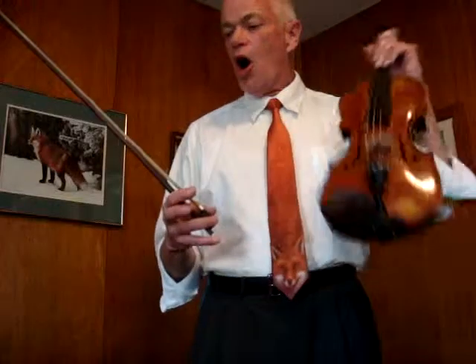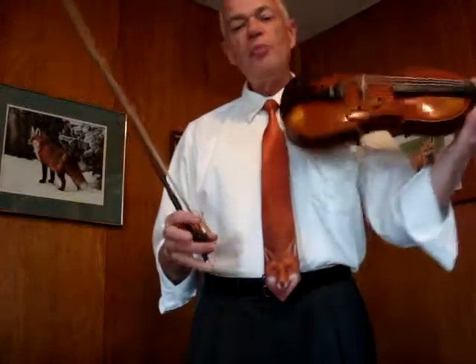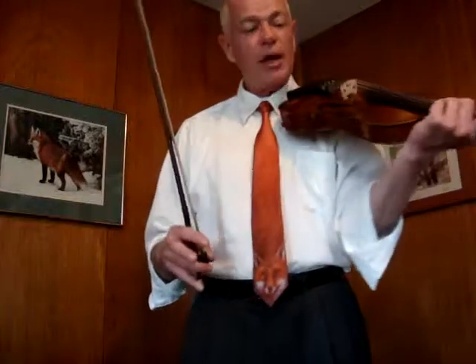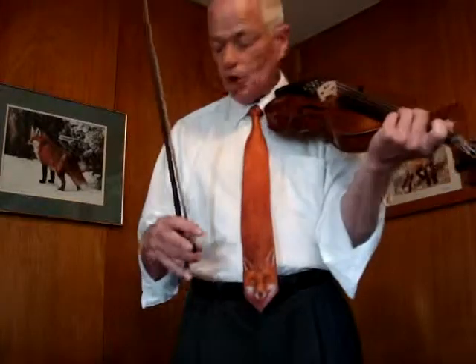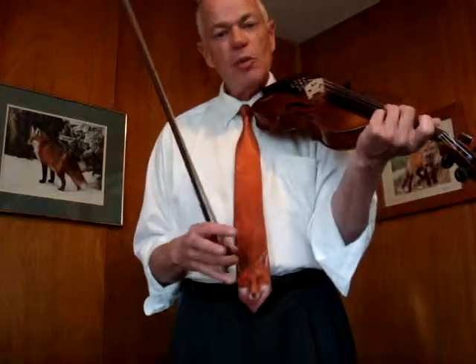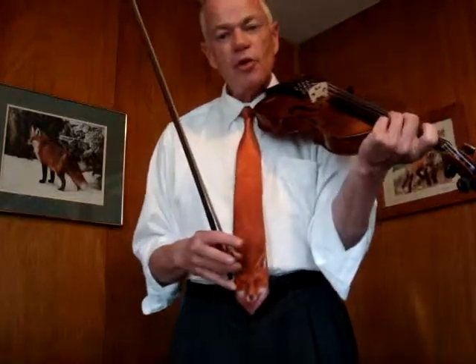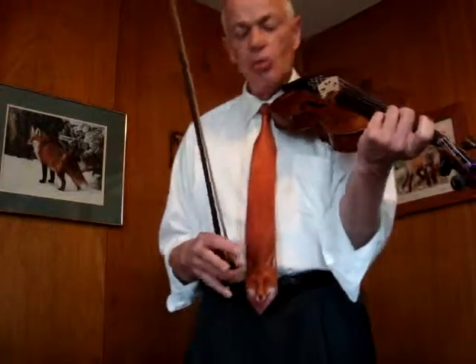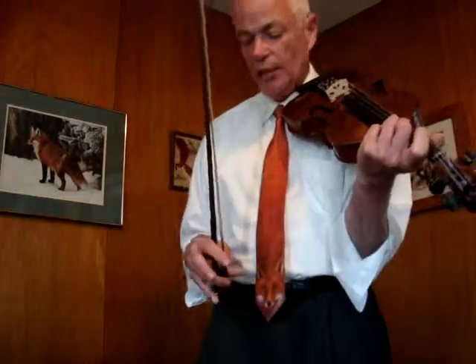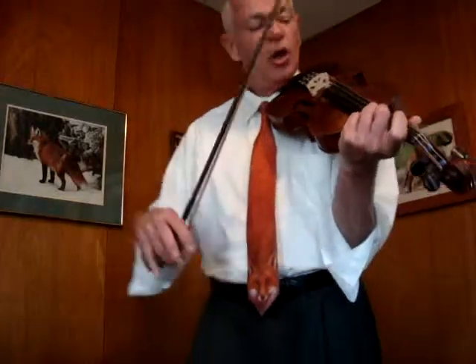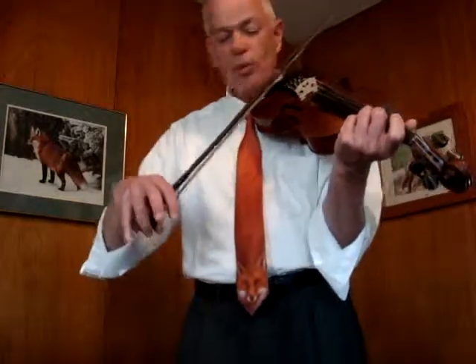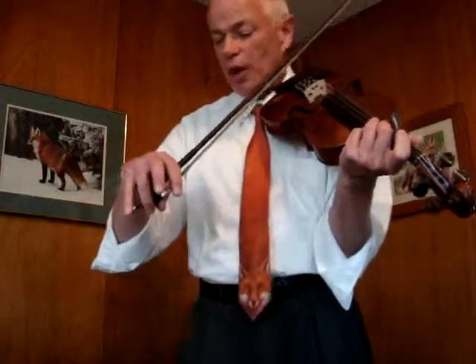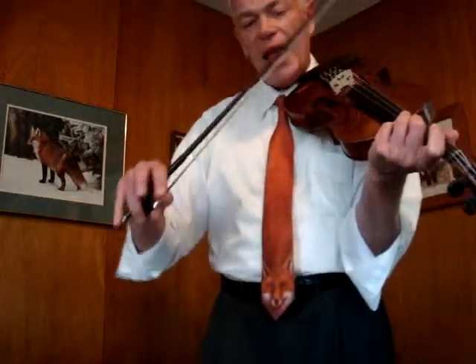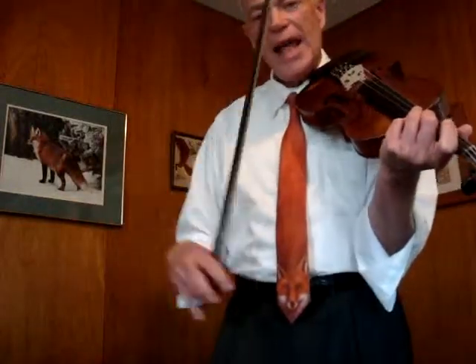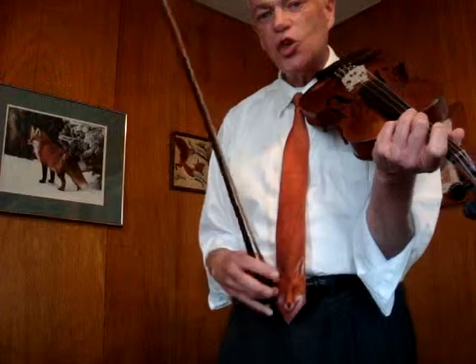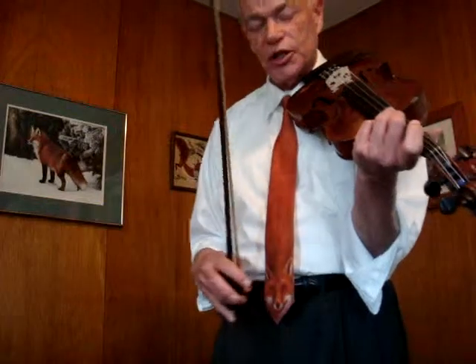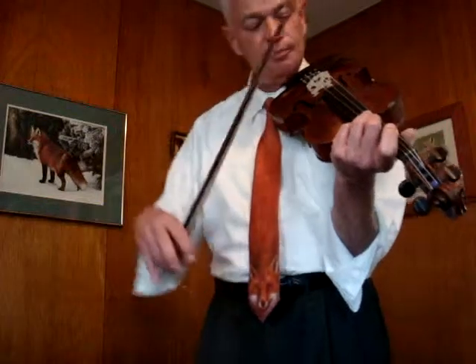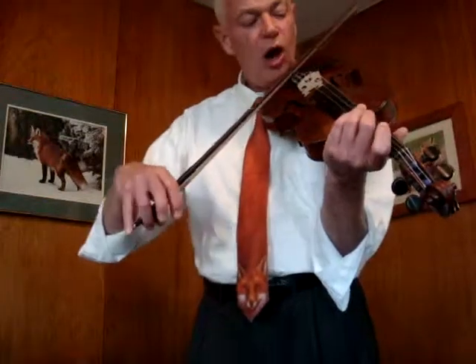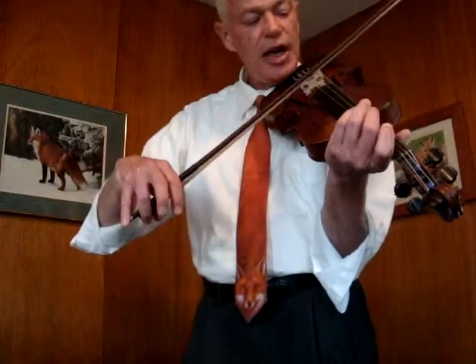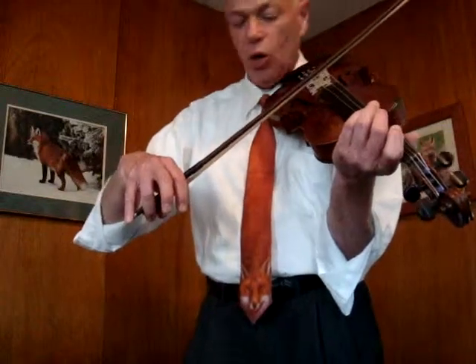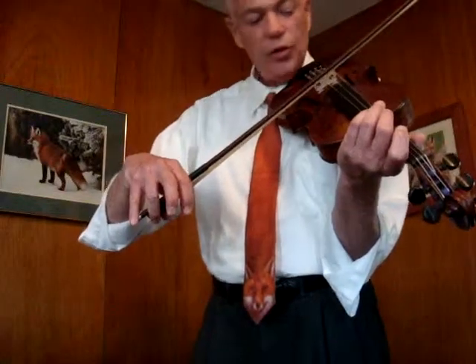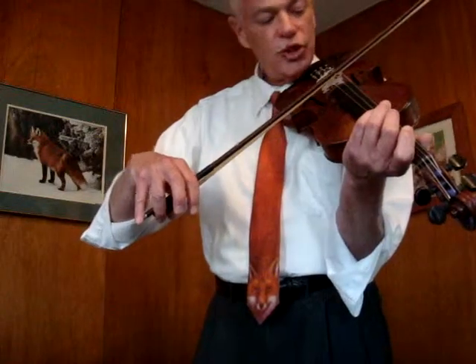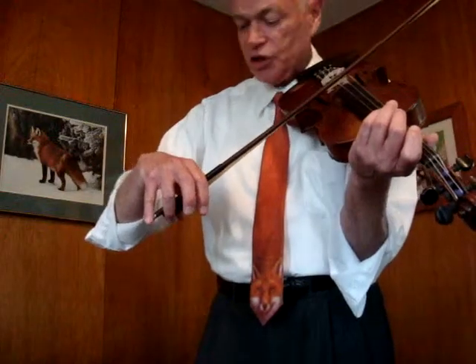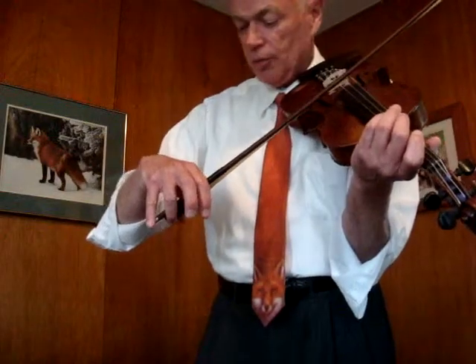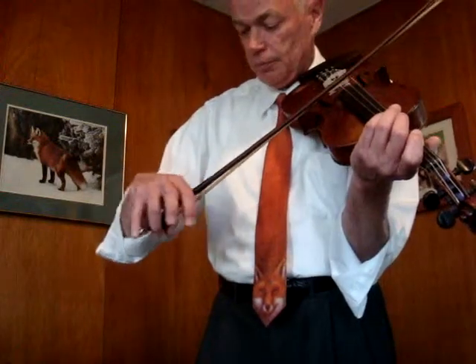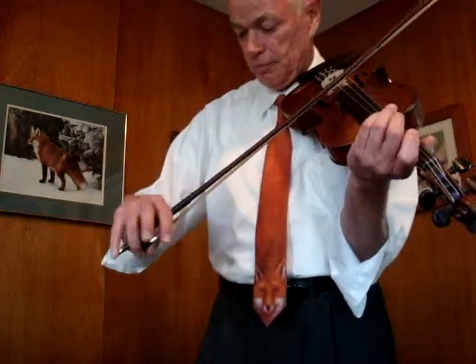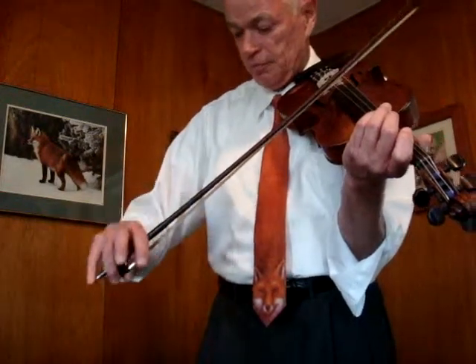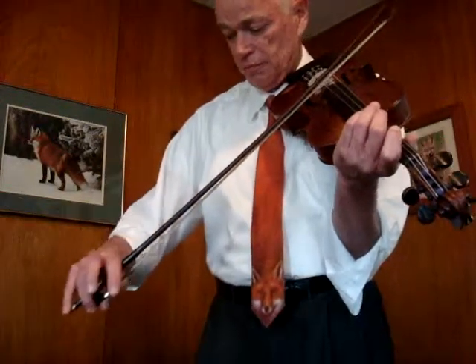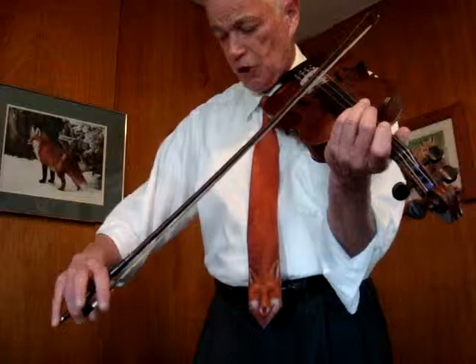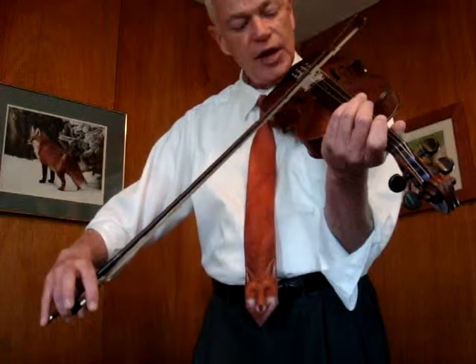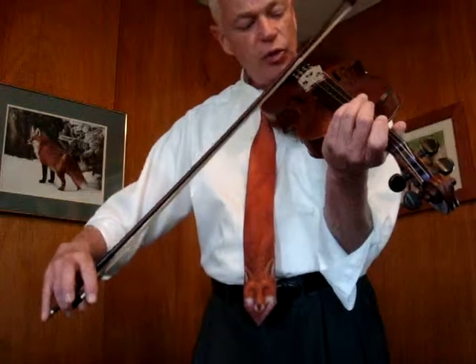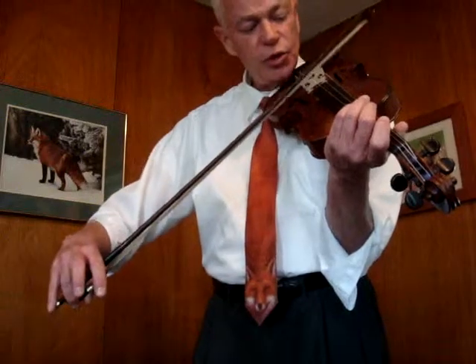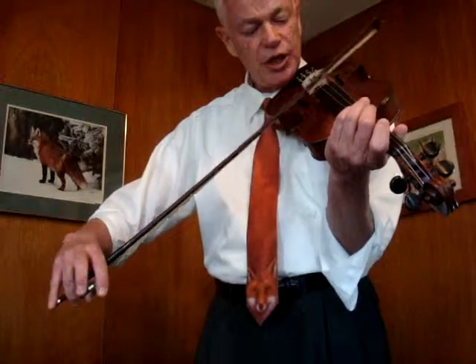On the bowing, I'm going to cover long bowing. The hand has to twist. On a down bow, the wrist twists out. On the up bow, the wrist twists in.